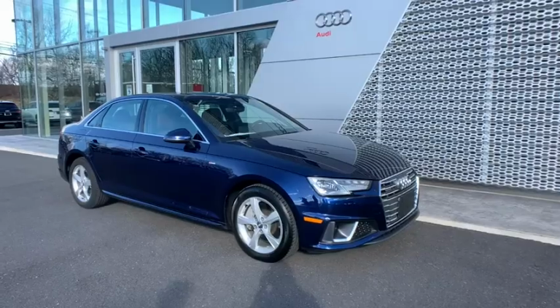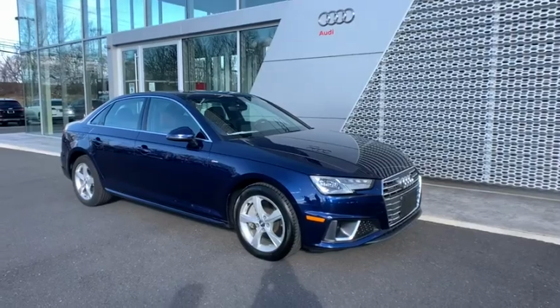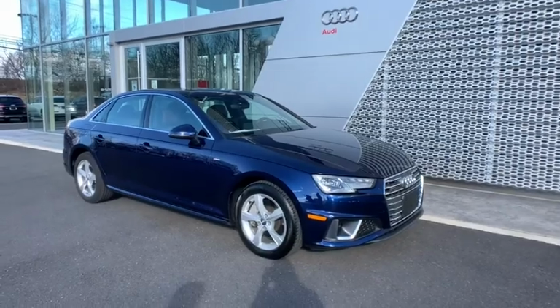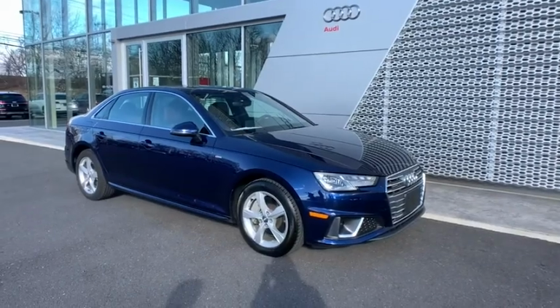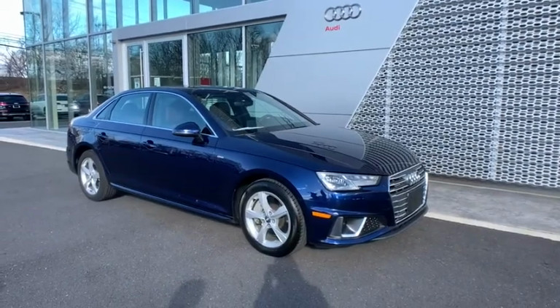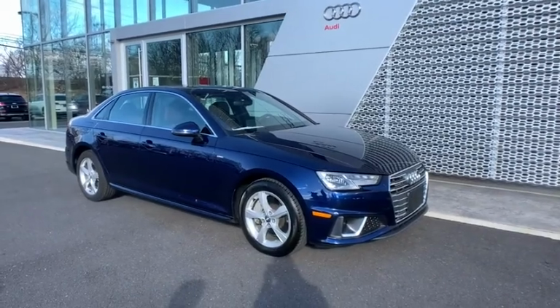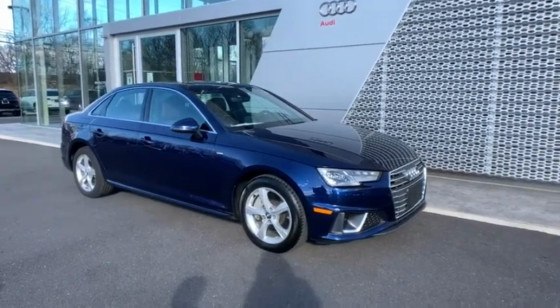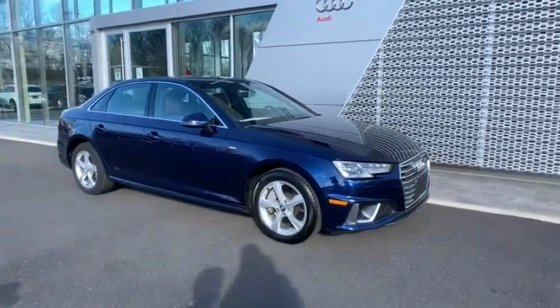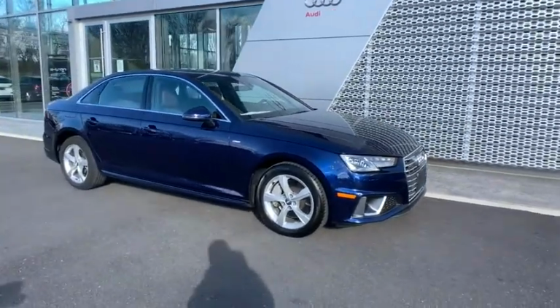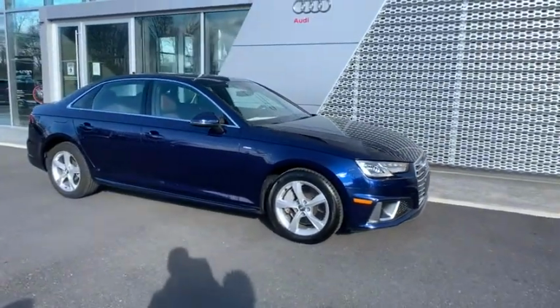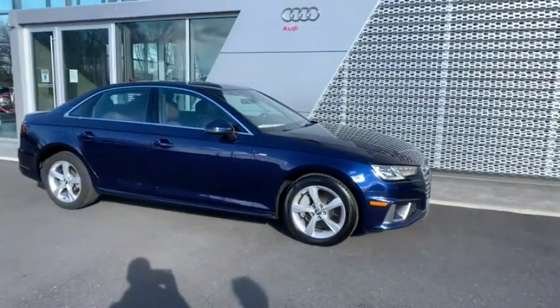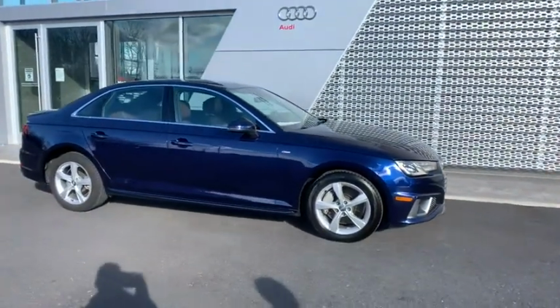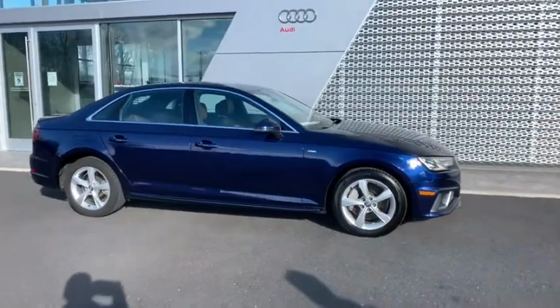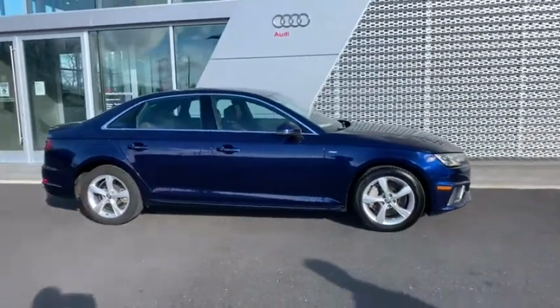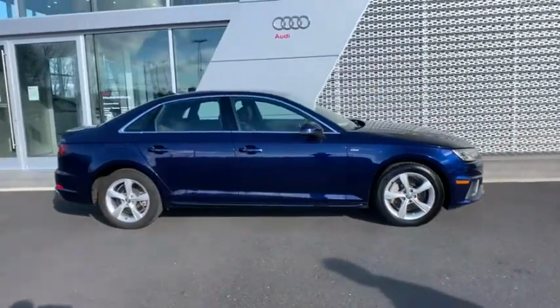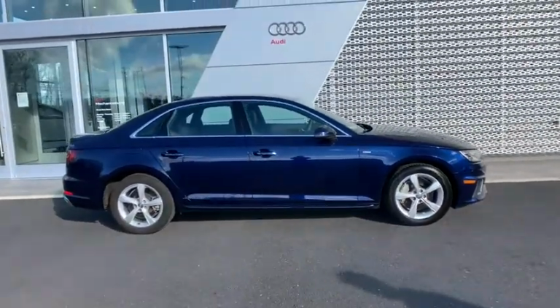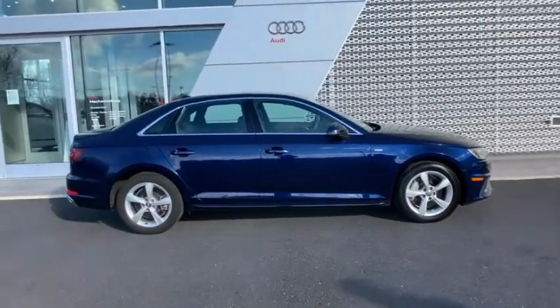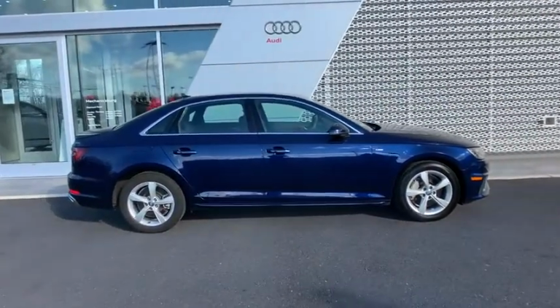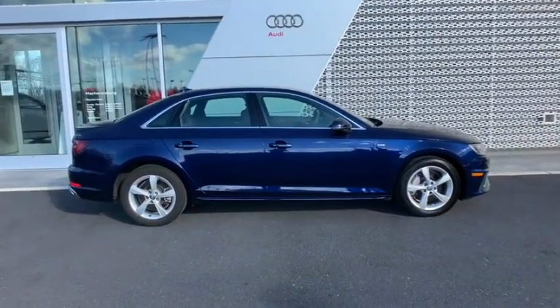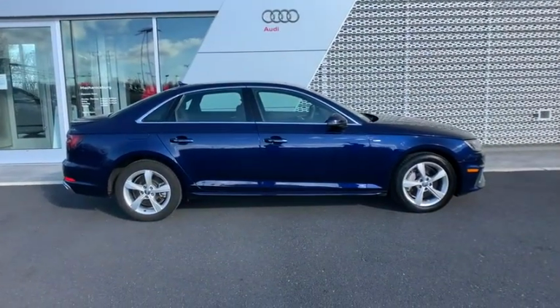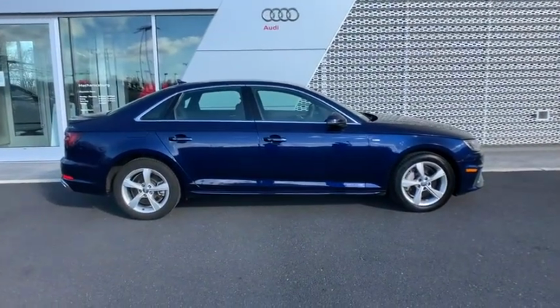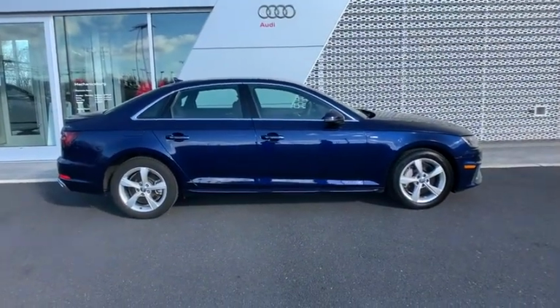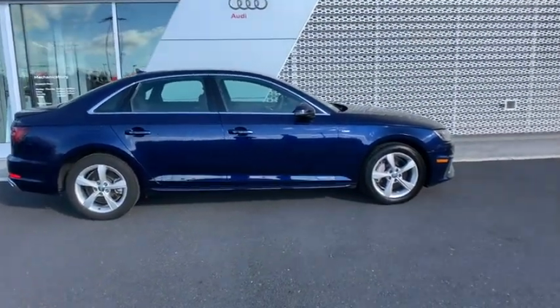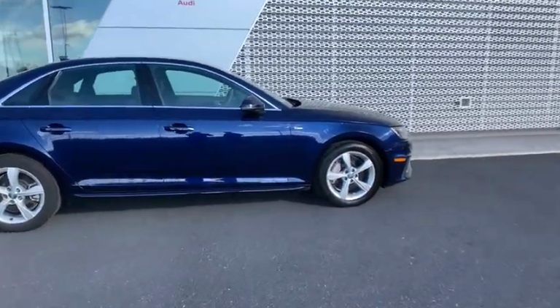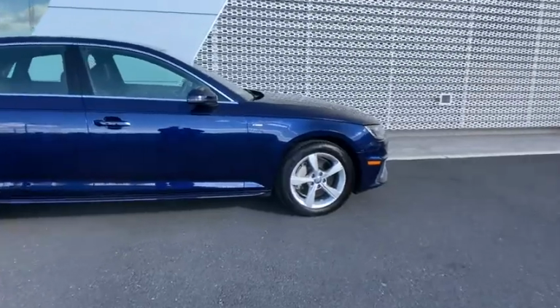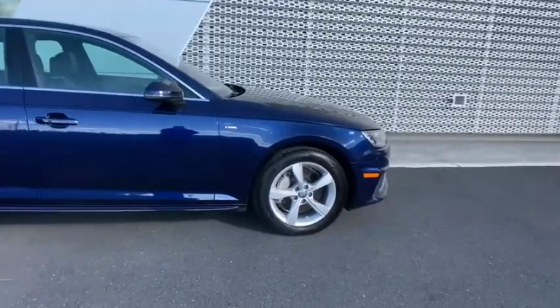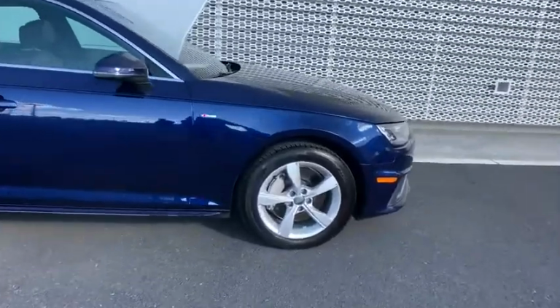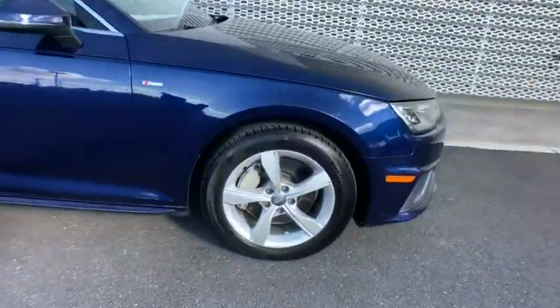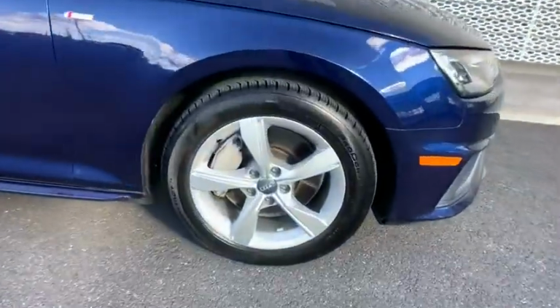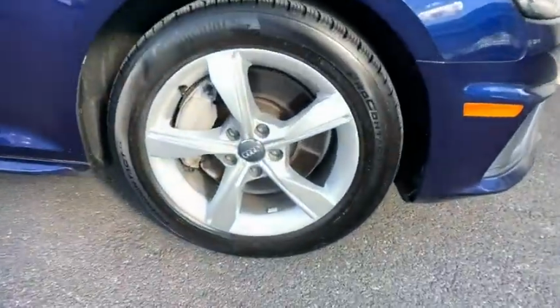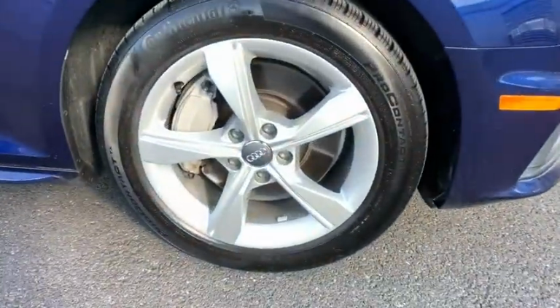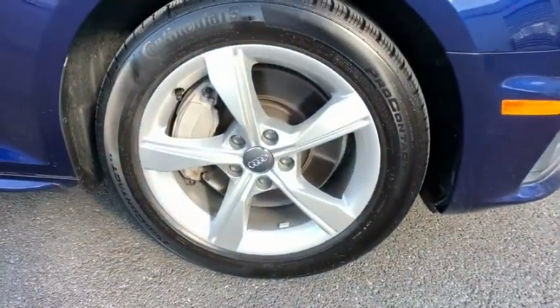Take a ride in the 2019 Audi A4. The Audi A4 is the first in a generation of Audis that have learned how to ride. This vehicle has less than 5,000 miles. Here are some of this vehicle's great options.